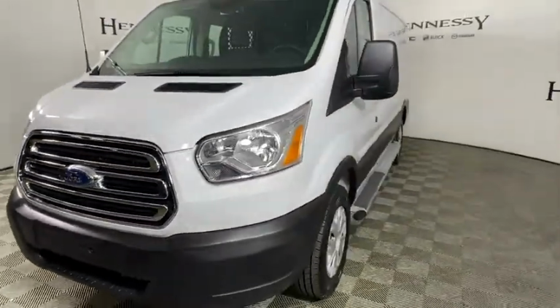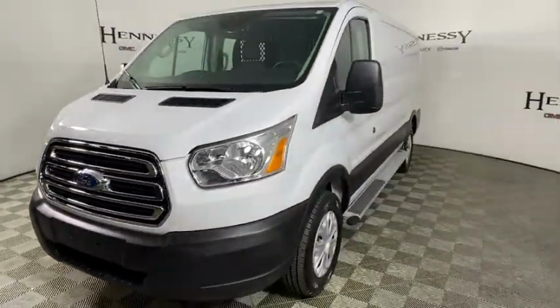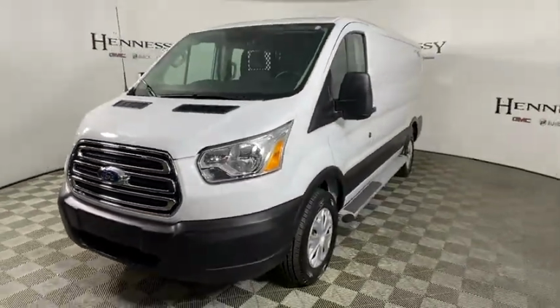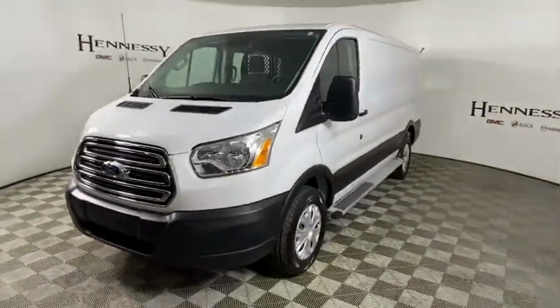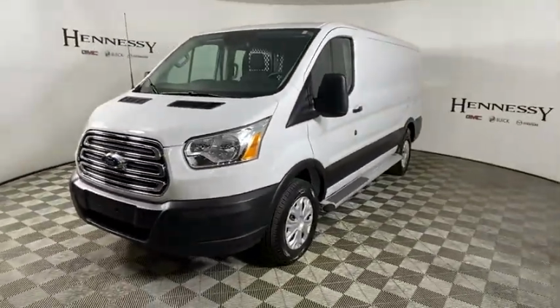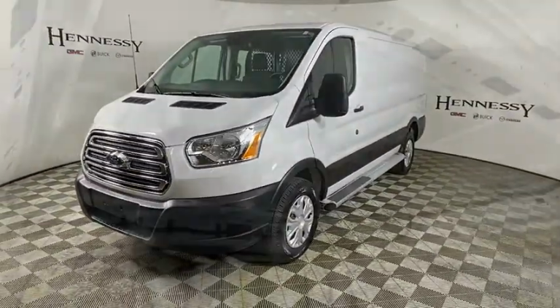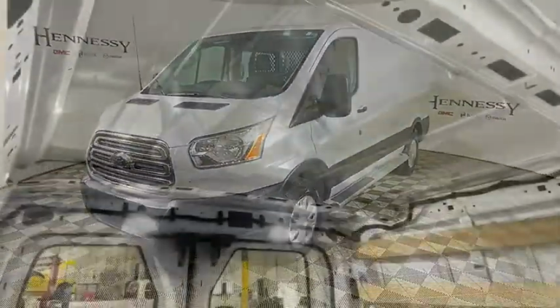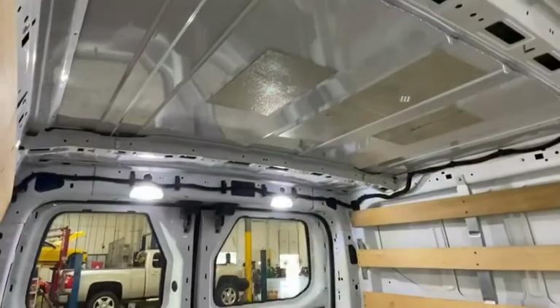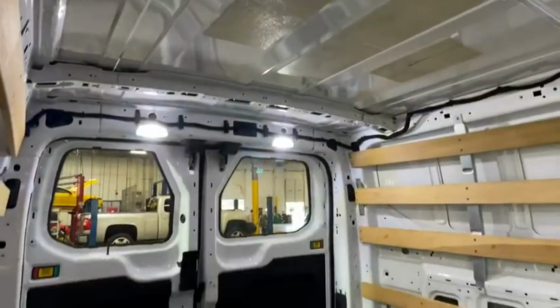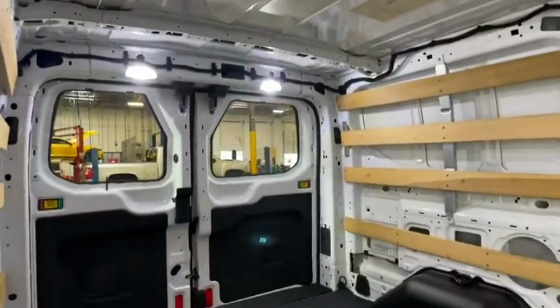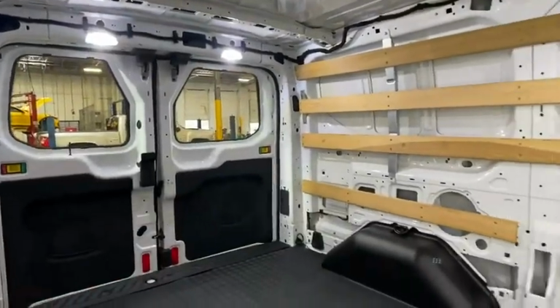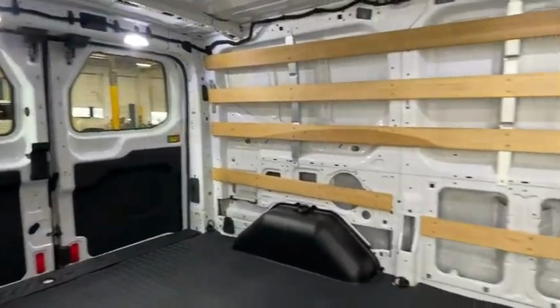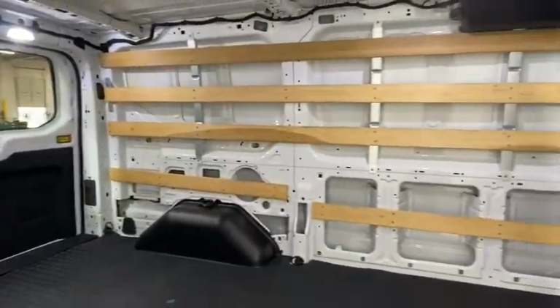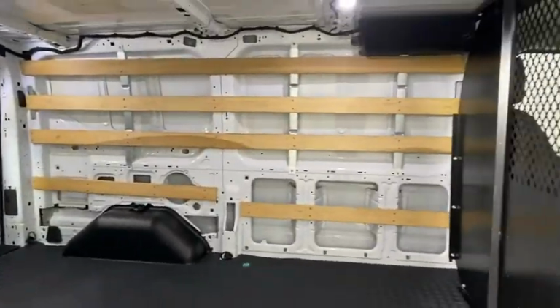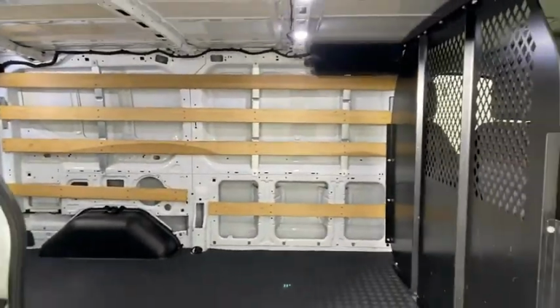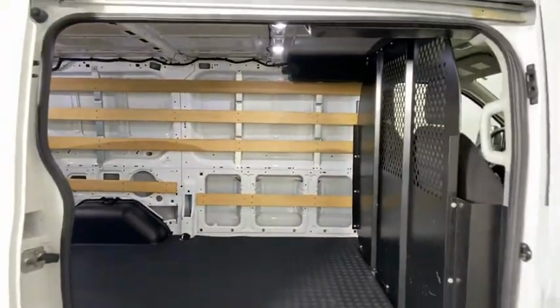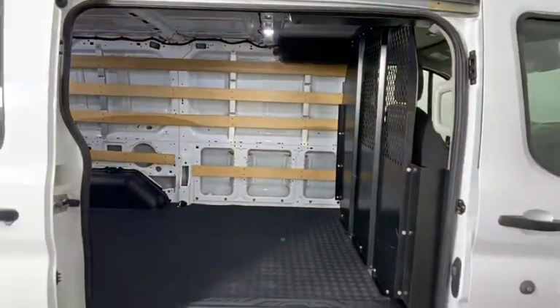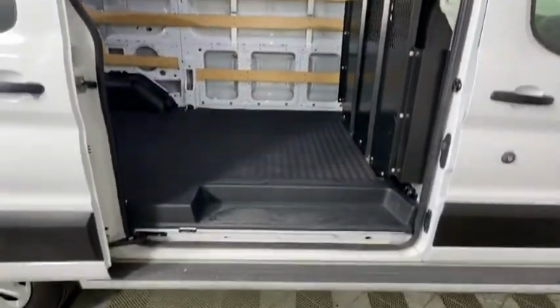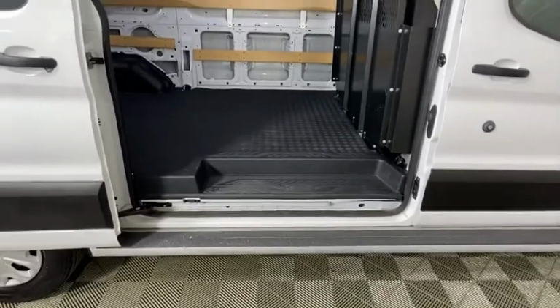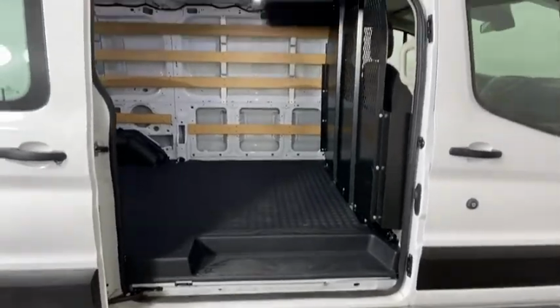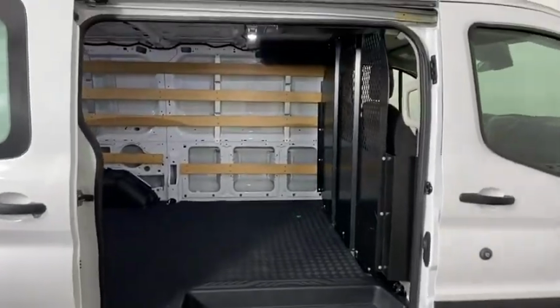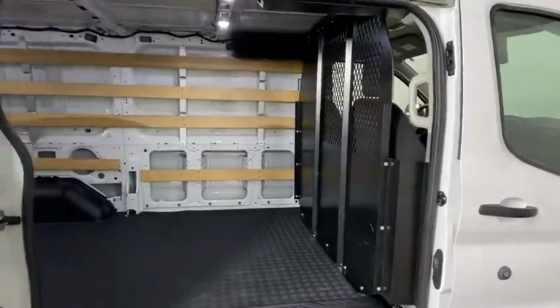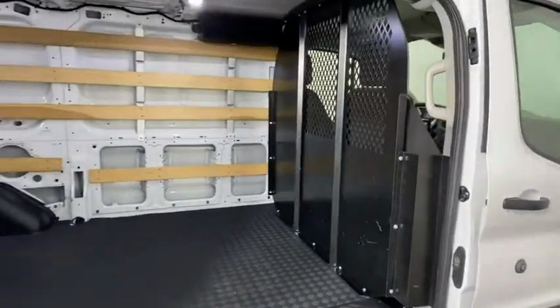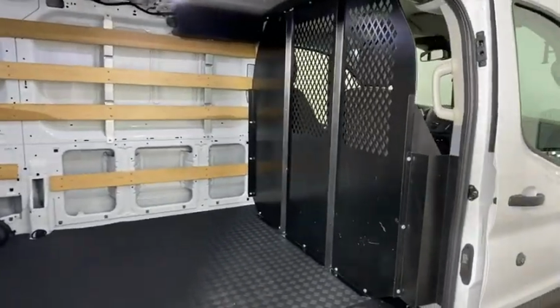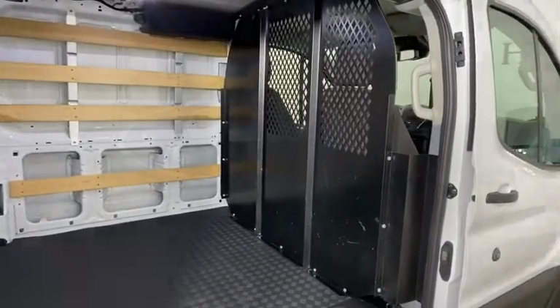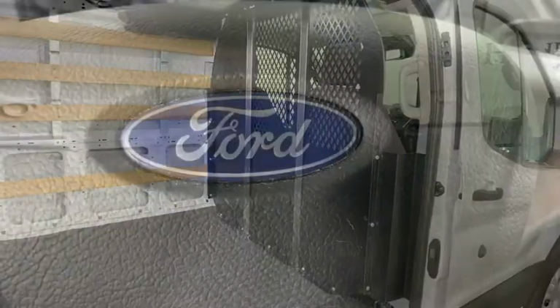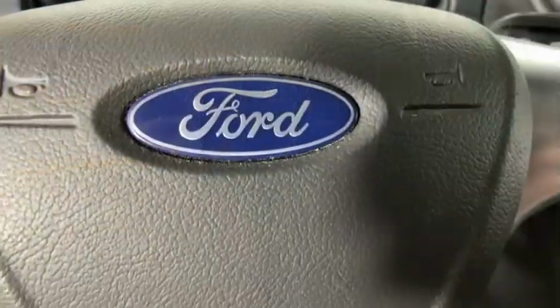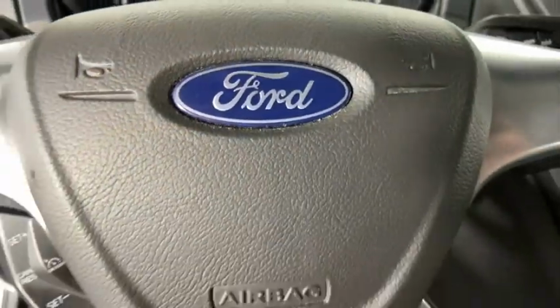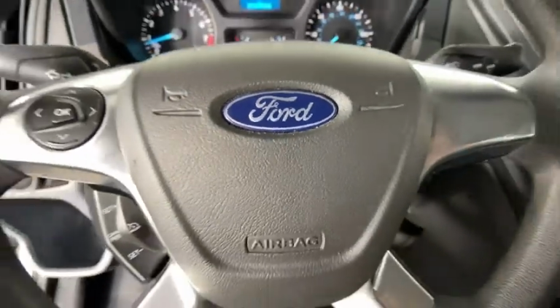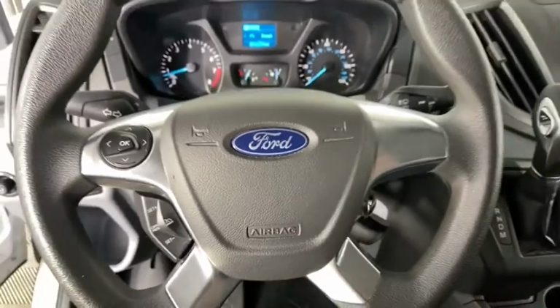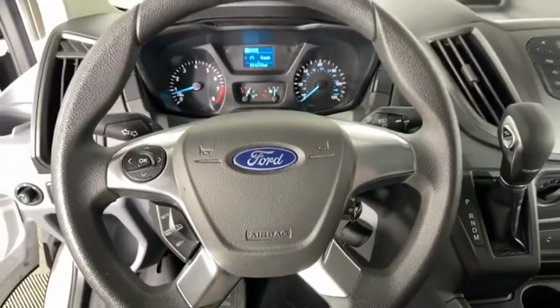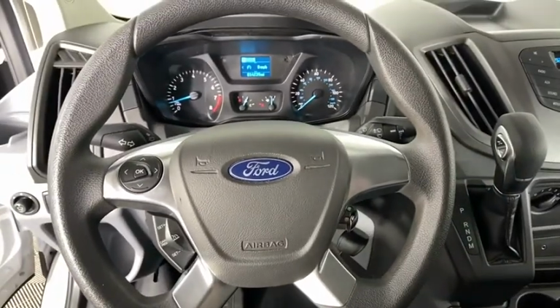Power windows, electronic stability control, remote keyless entry, brake assist, overhead console, tachometer, panic alarm, front reading lamps, tilt steering wheel, front bucket seats, low tire pressure warning, and front wheel independent suspension.